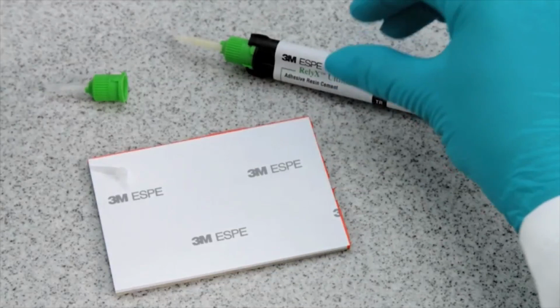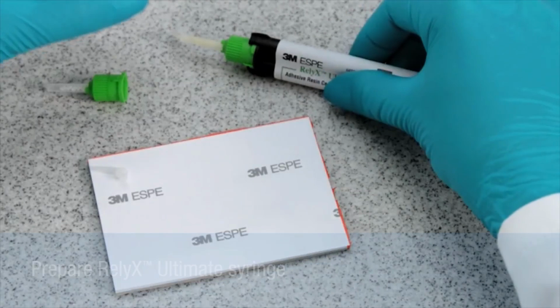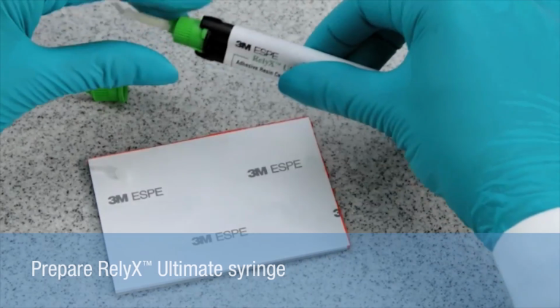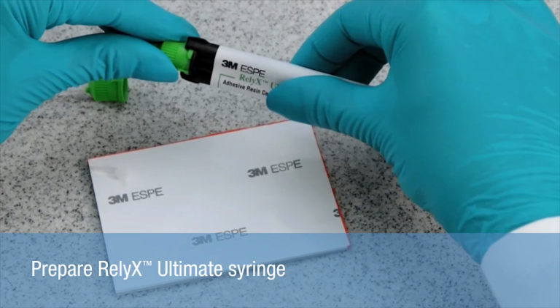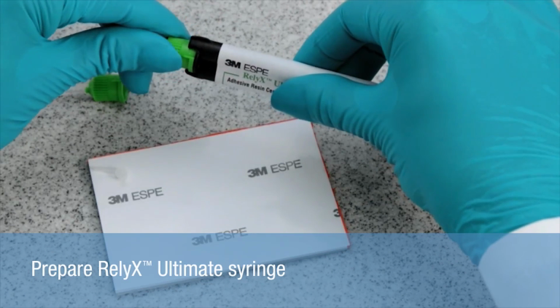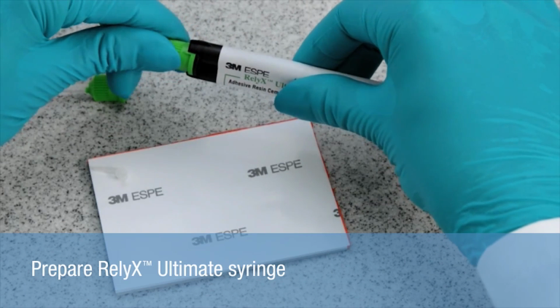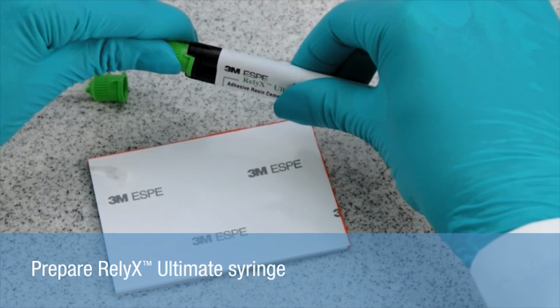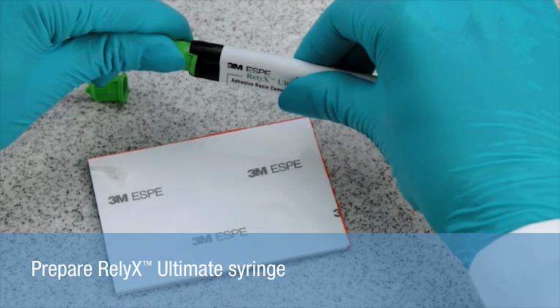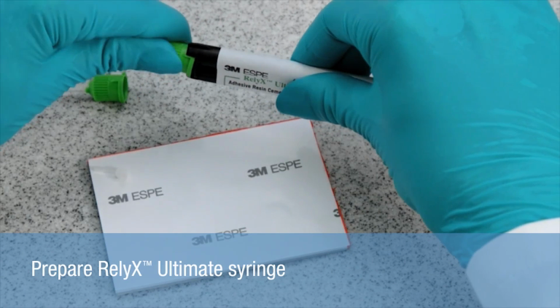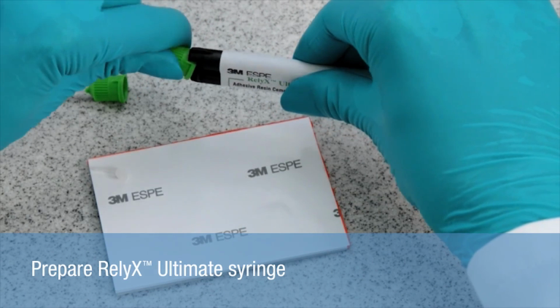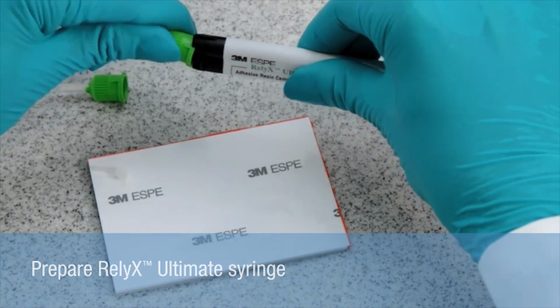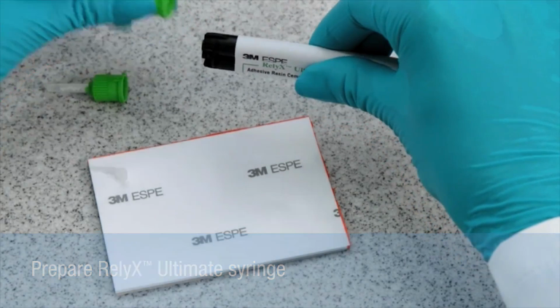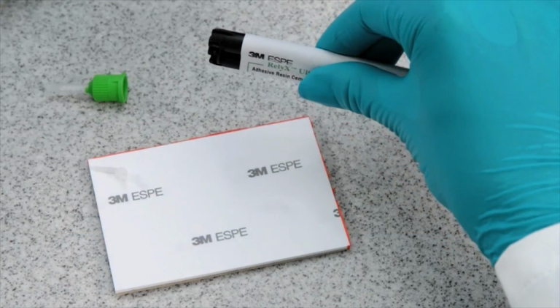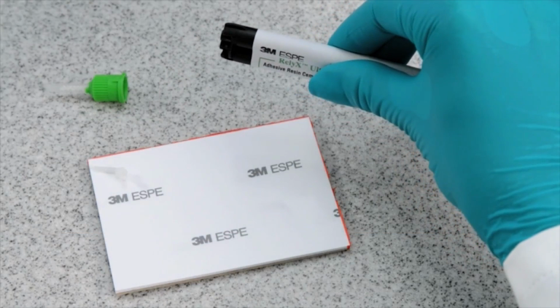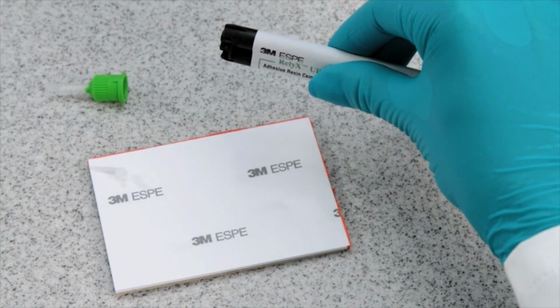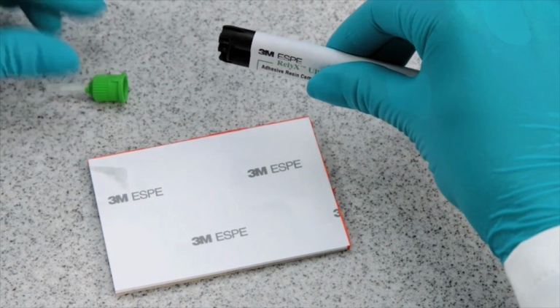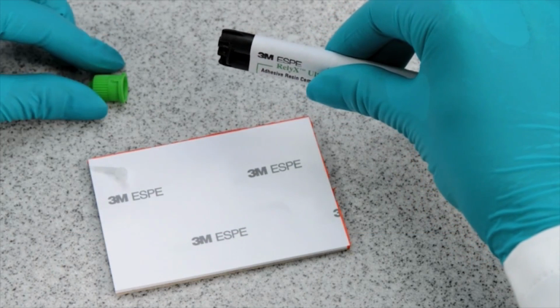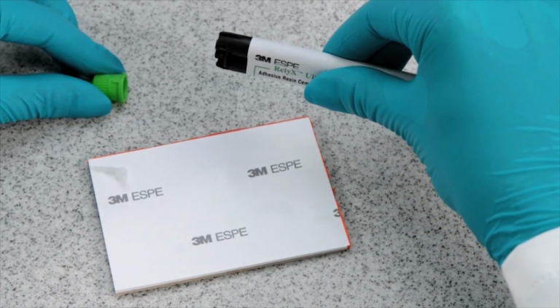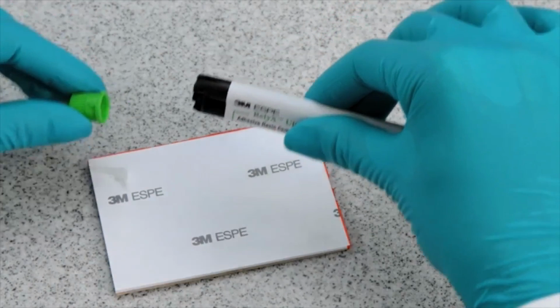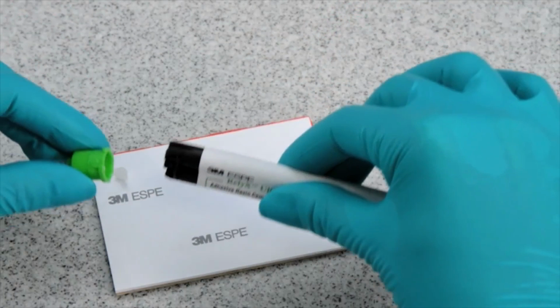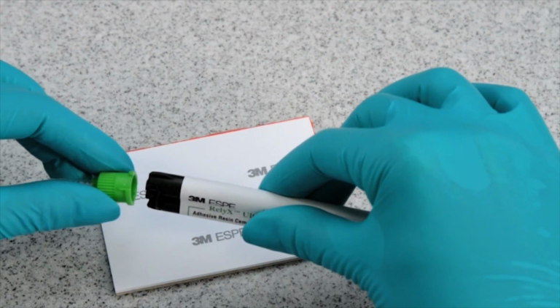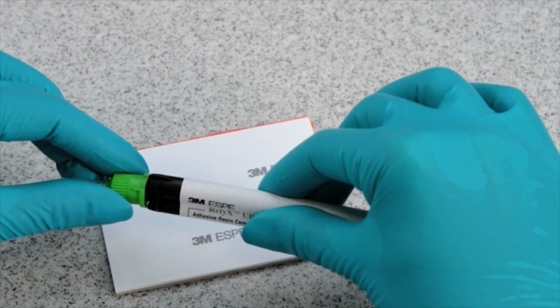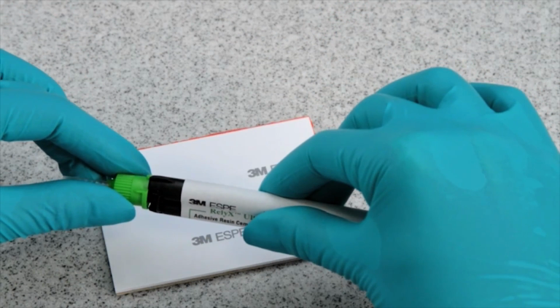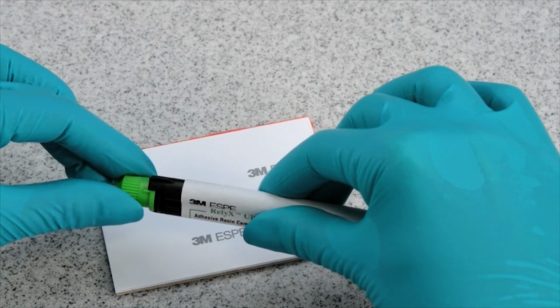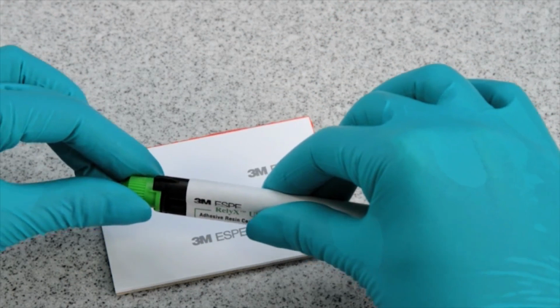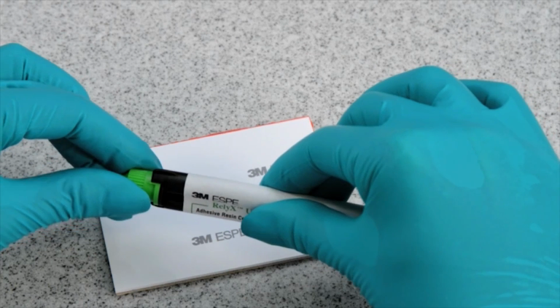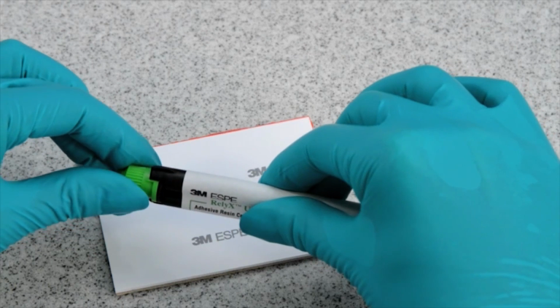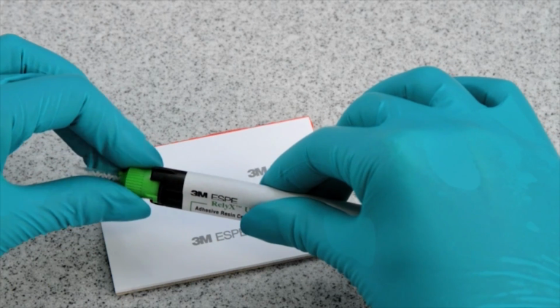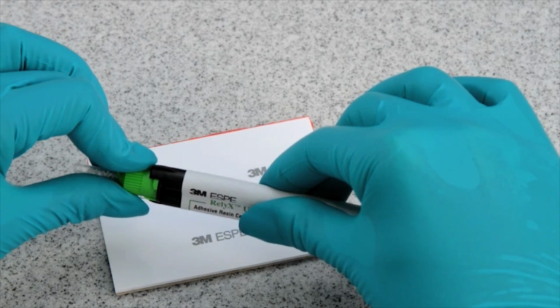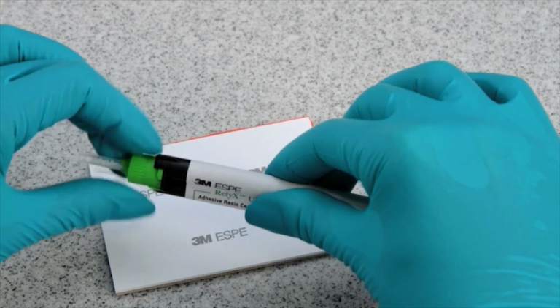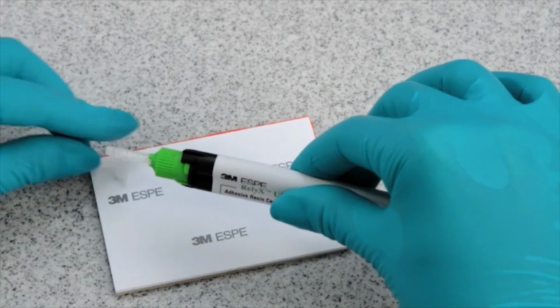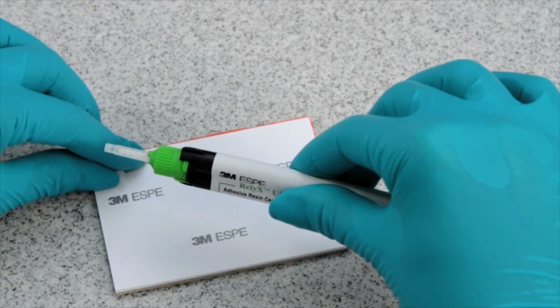Now prepare the Reliax Ultimate syringe. Attach a new mixing tip. For optimal intraoral handling, a wide mixing tip was chosen, and an intraoral tip attached.